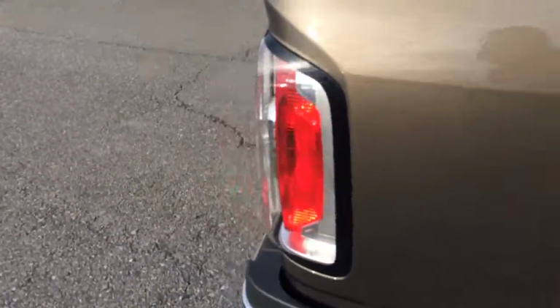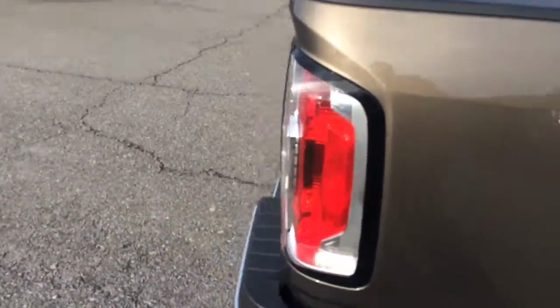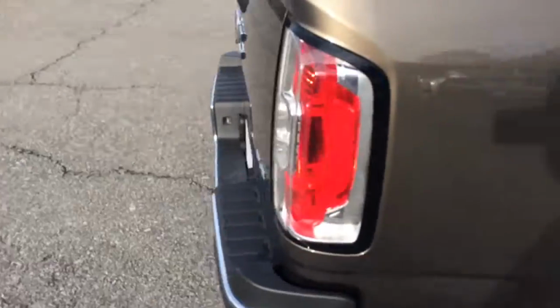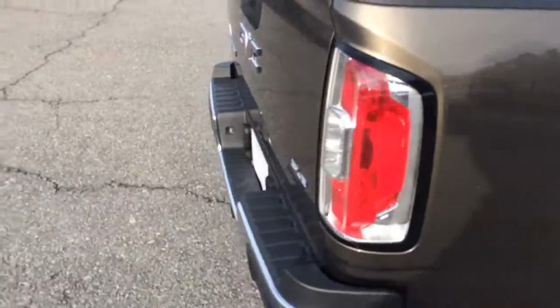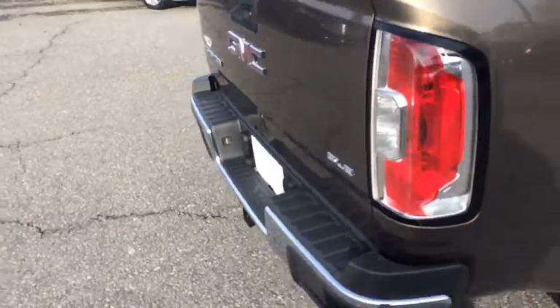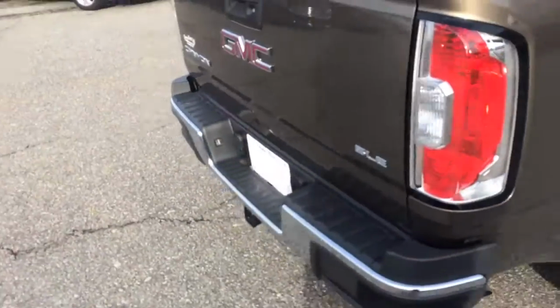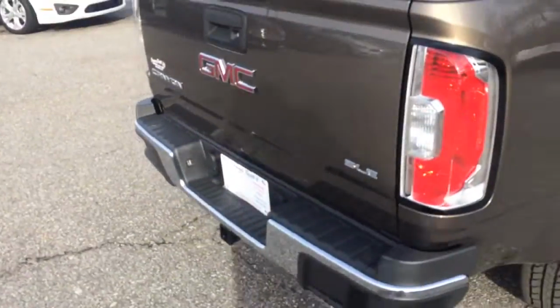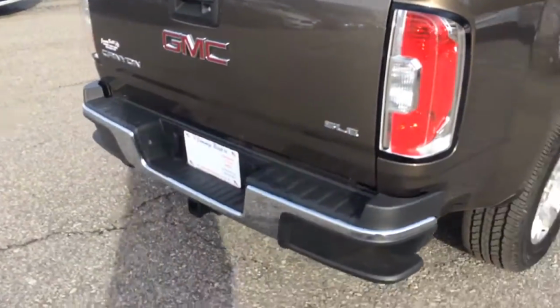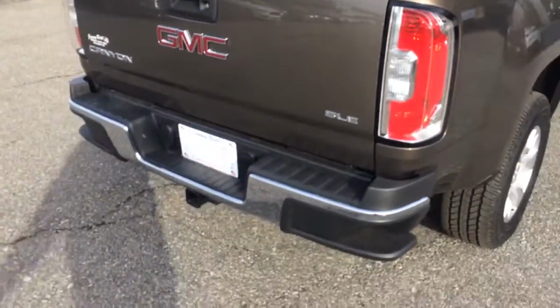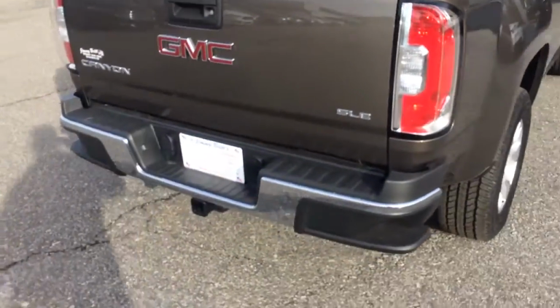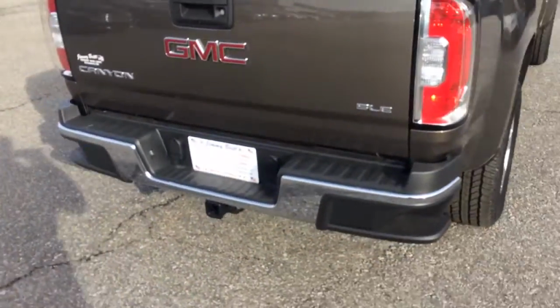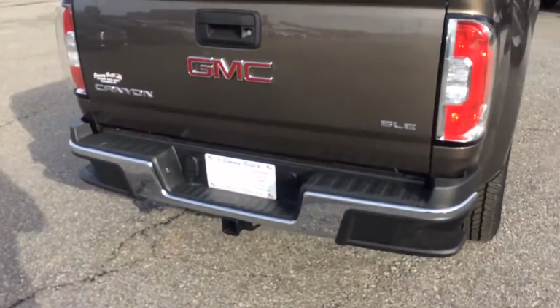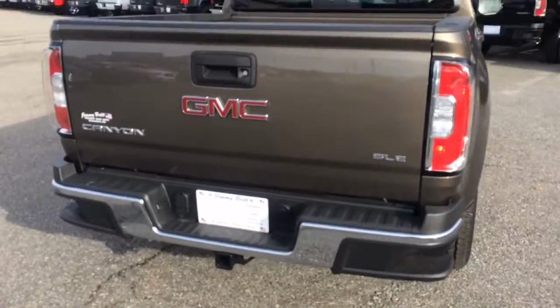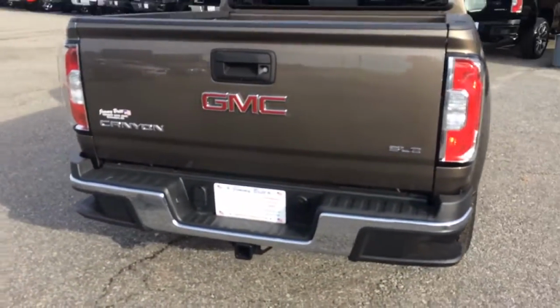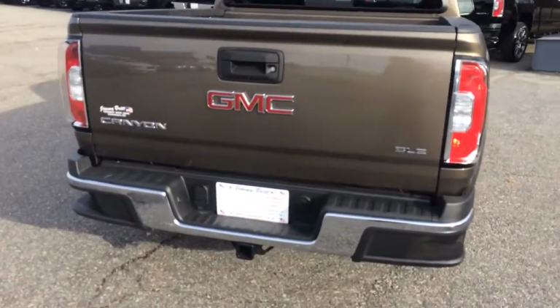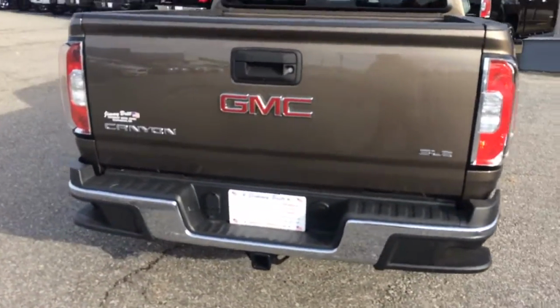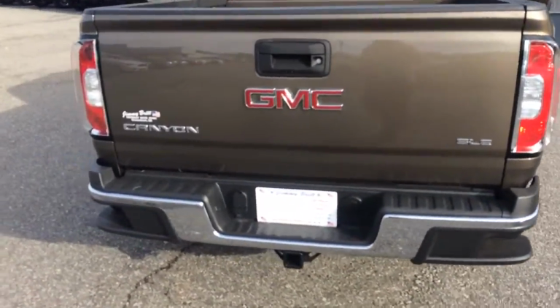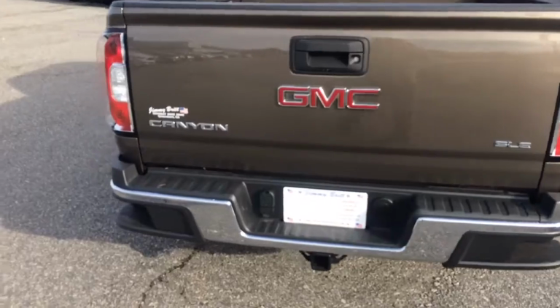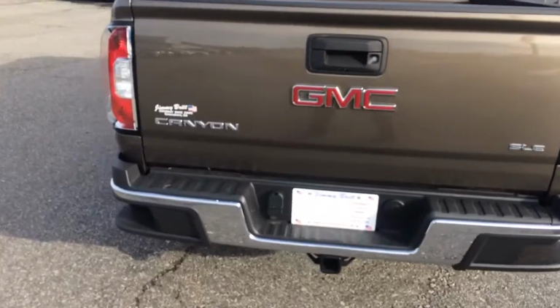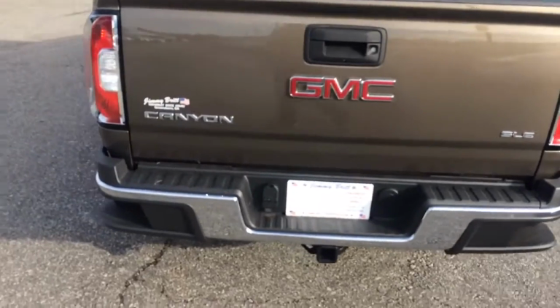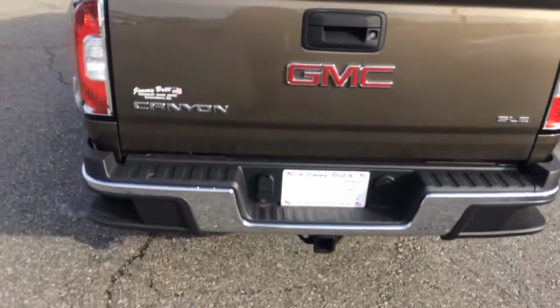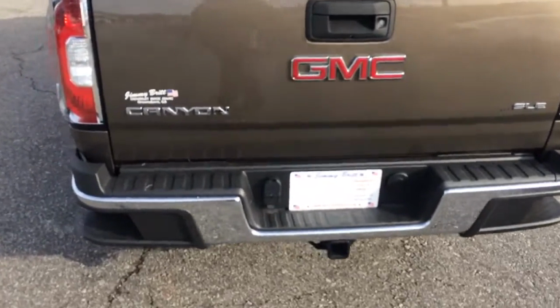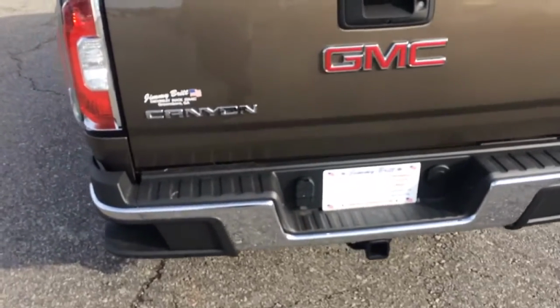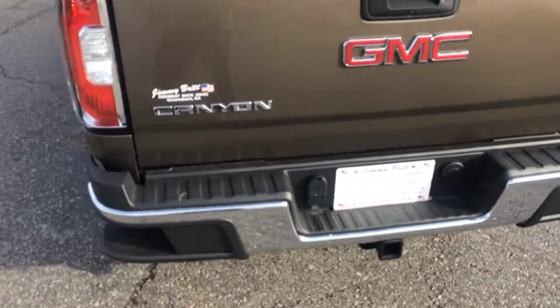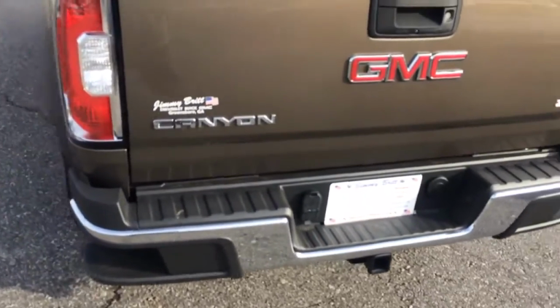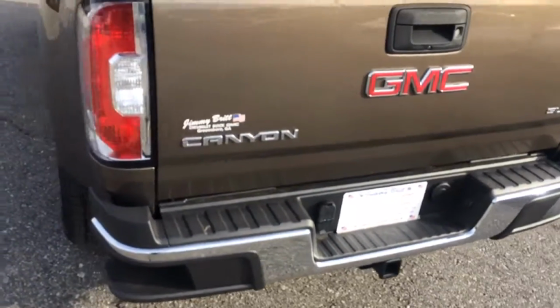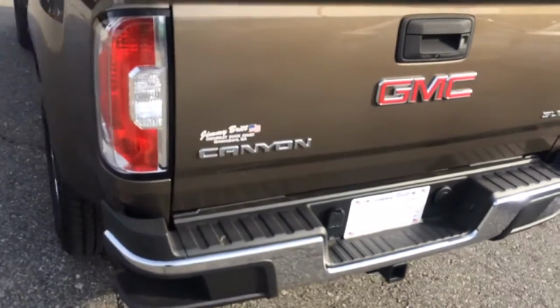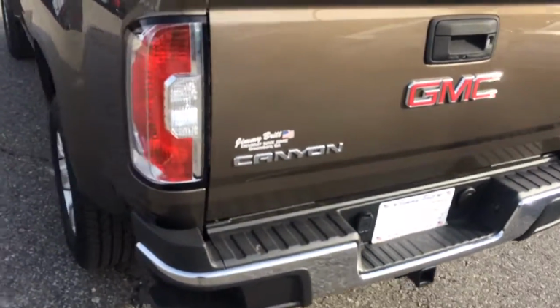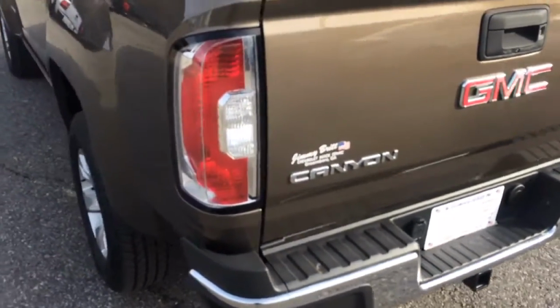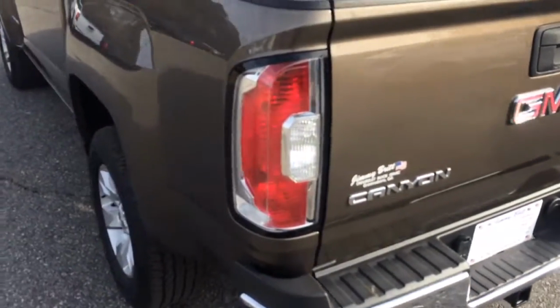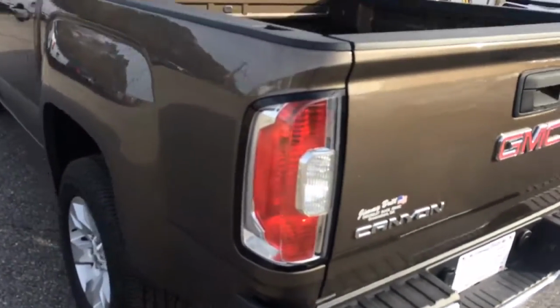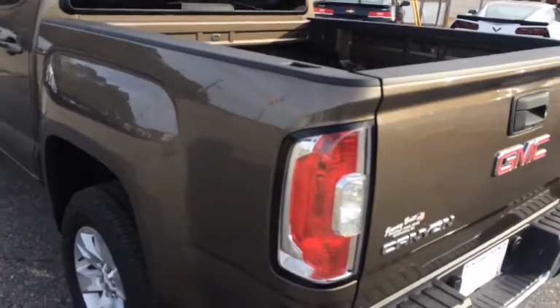Any cargo you need to haul, you've got your short box tailgate here, and the tow package with your seven and four-pin connections.